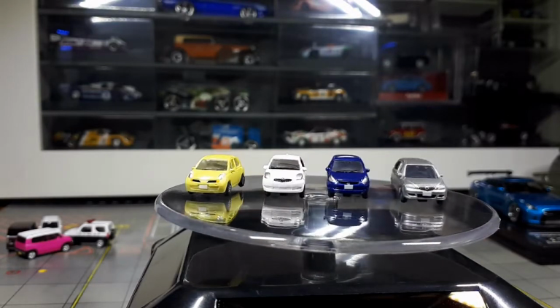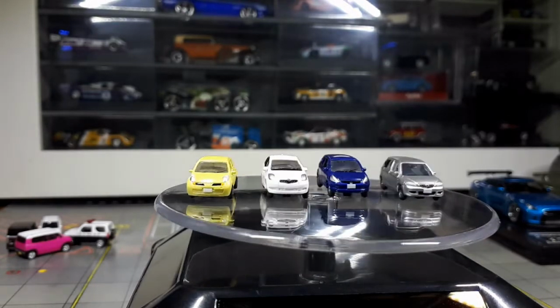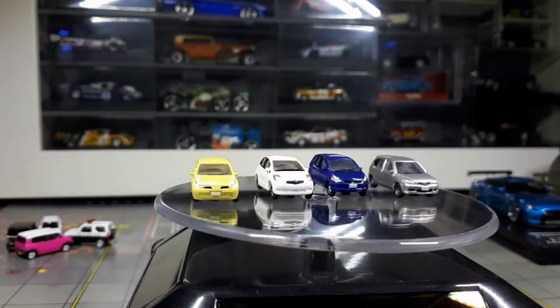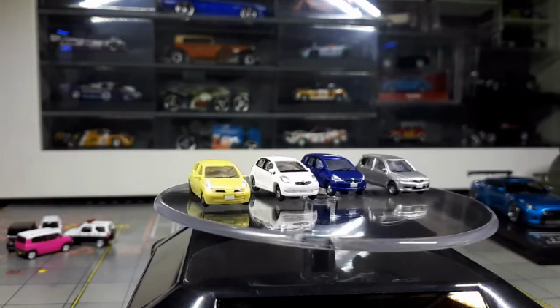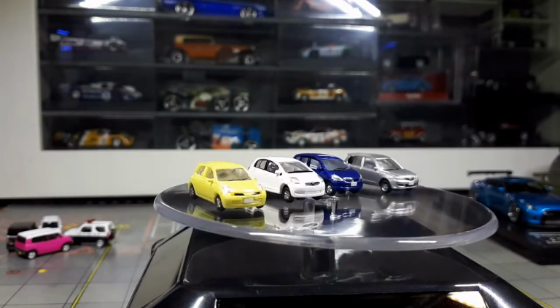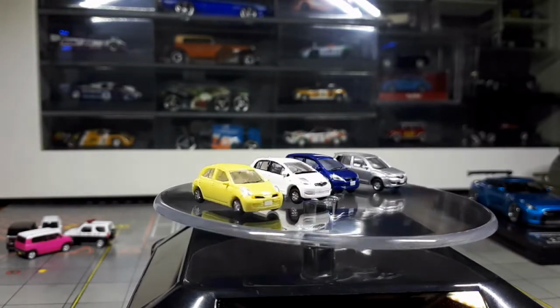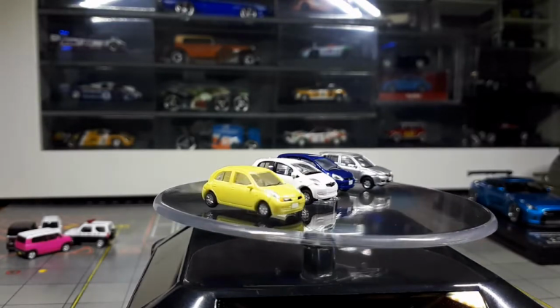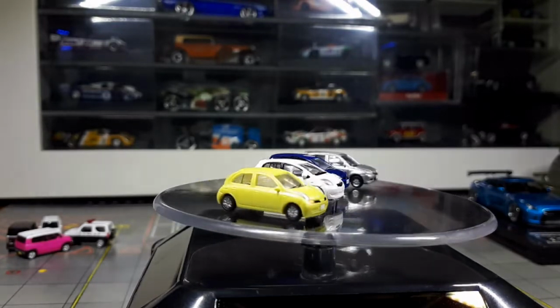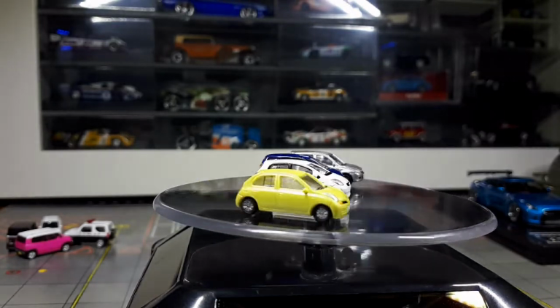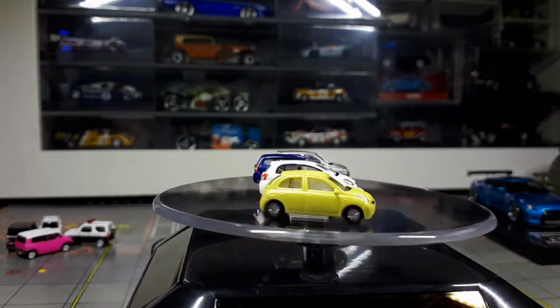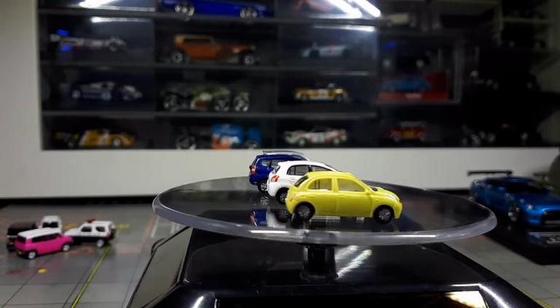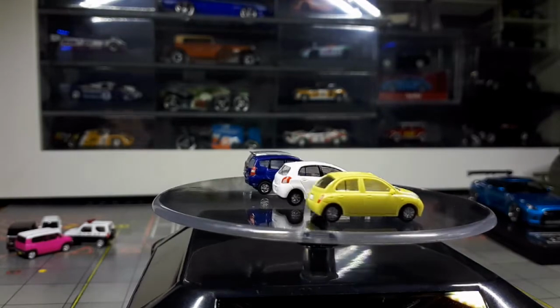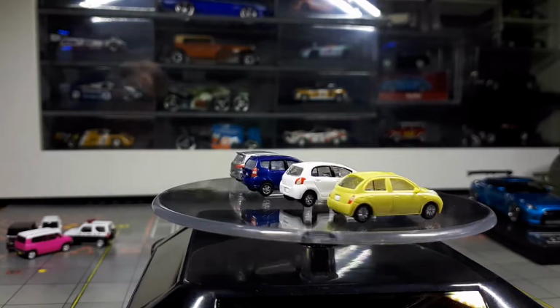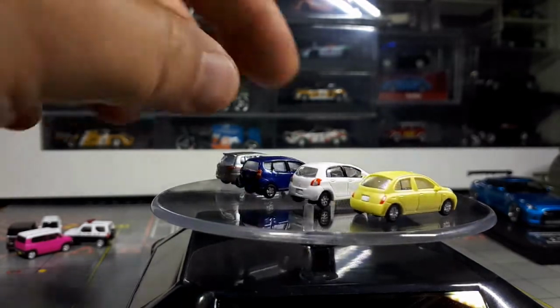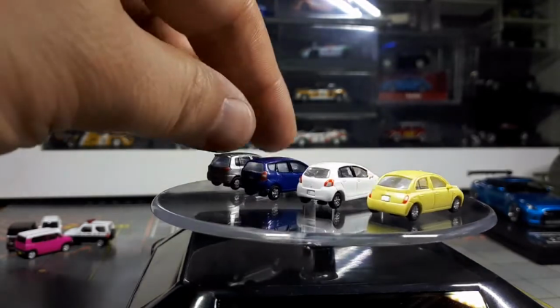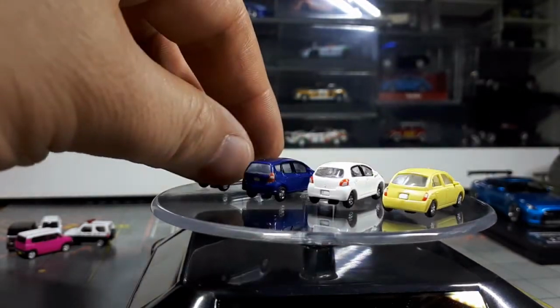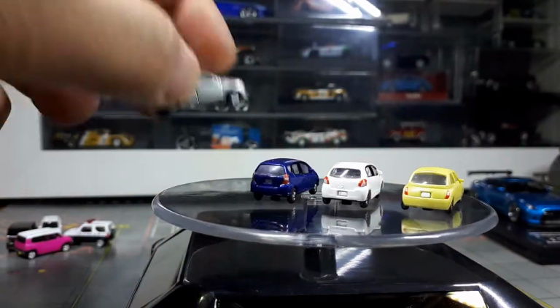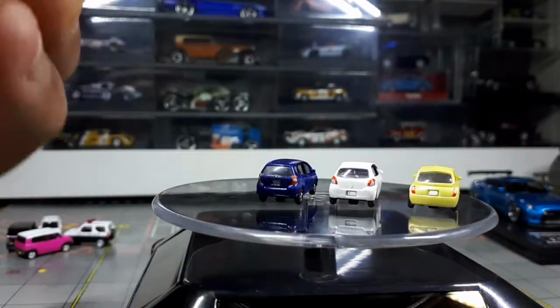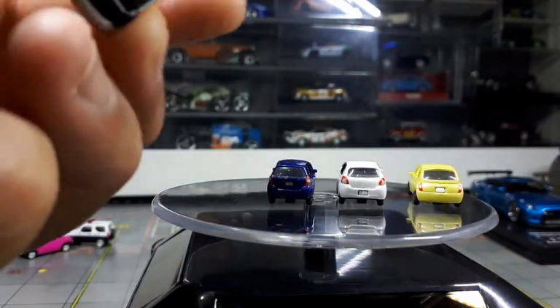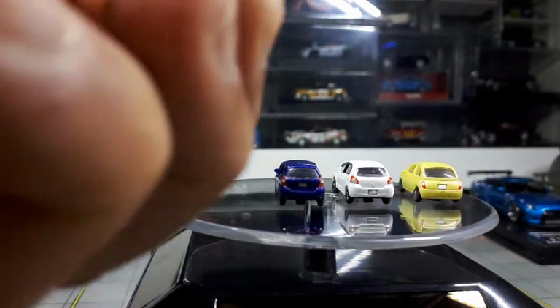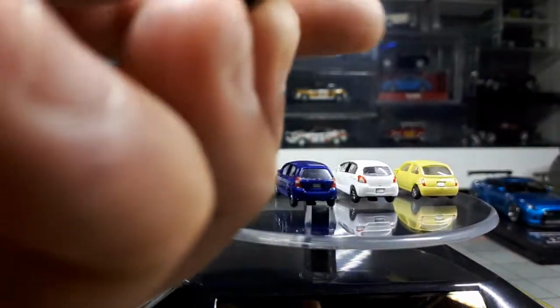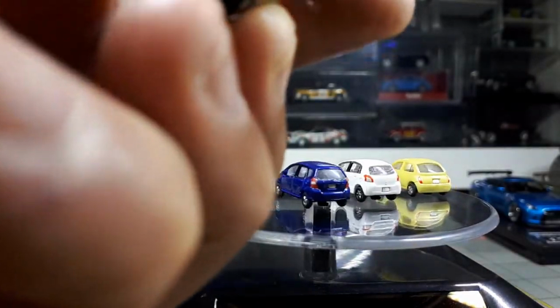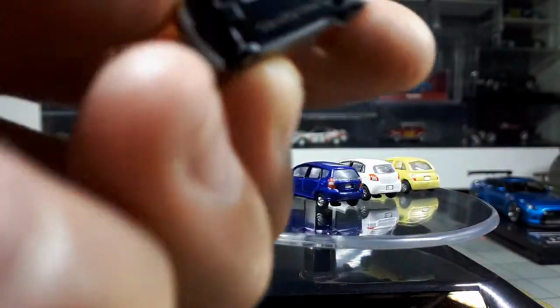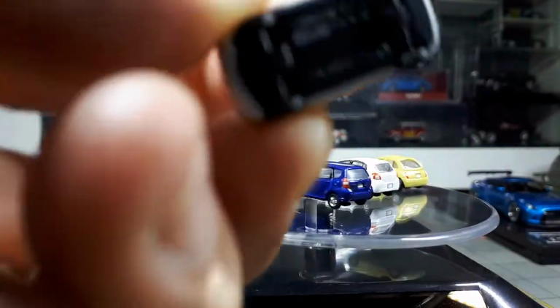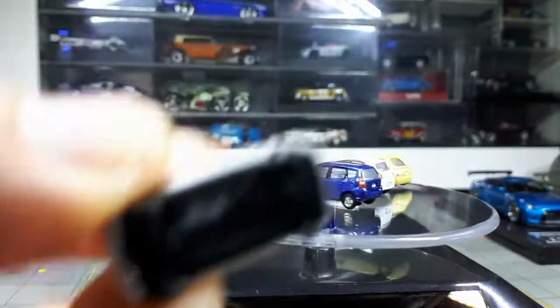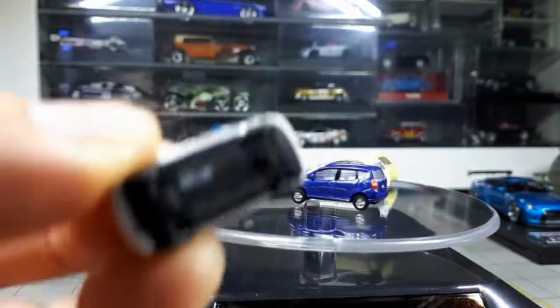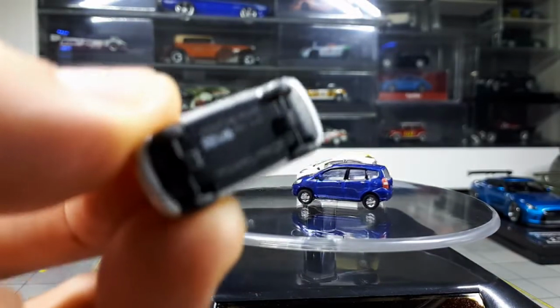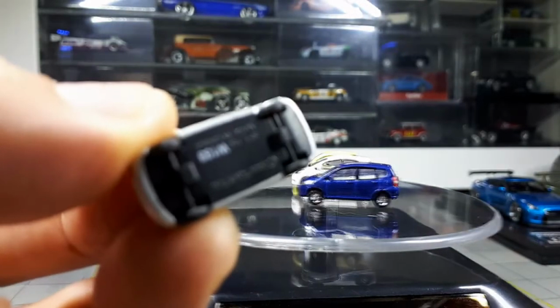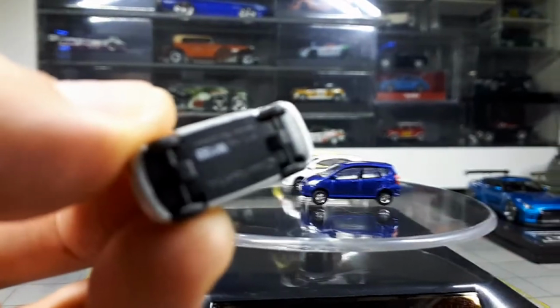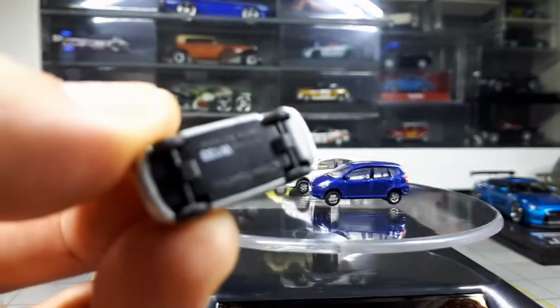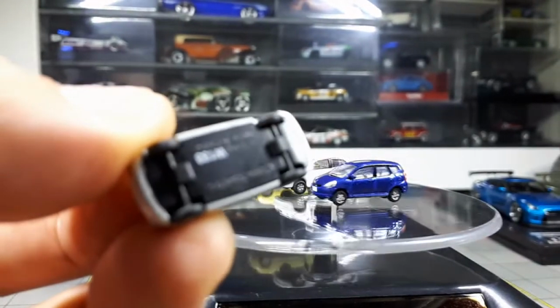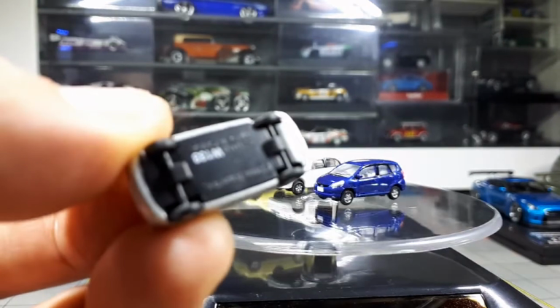Technically they're a little bit large because these are 1:150 scale — I know this because if you look at the bottom, it actually says 1:150.